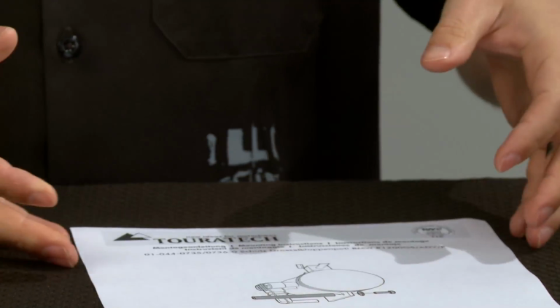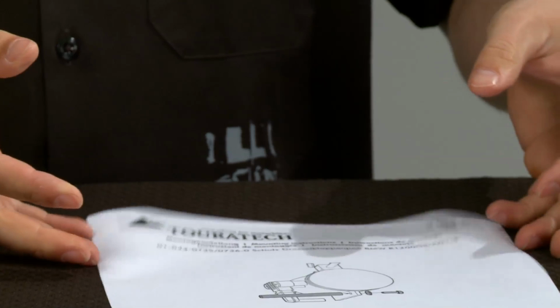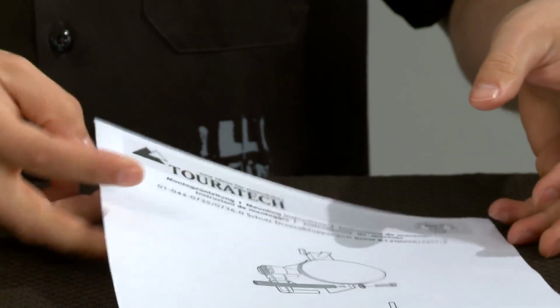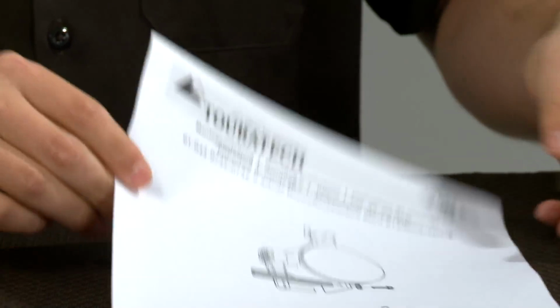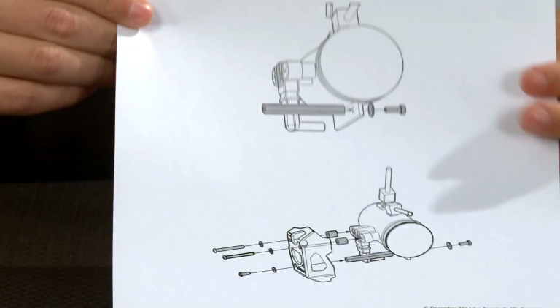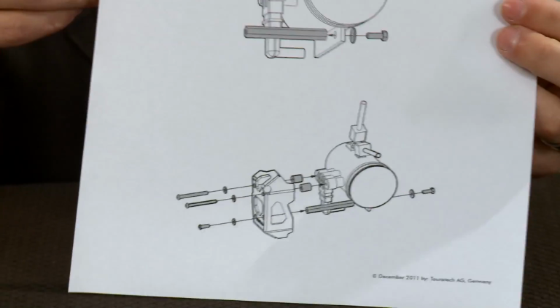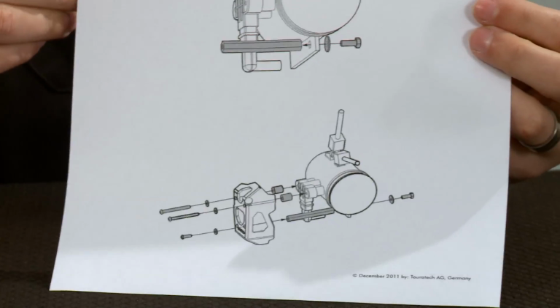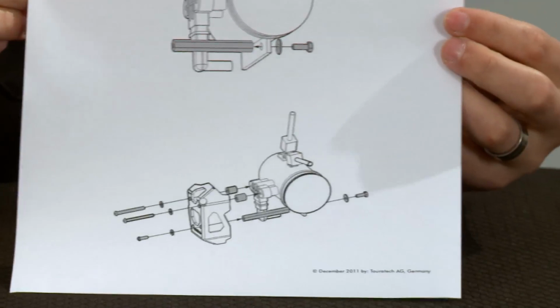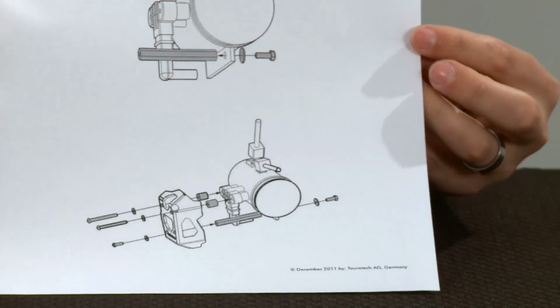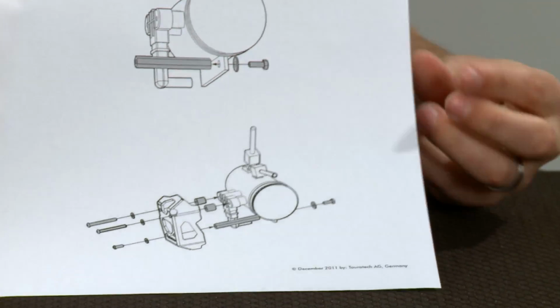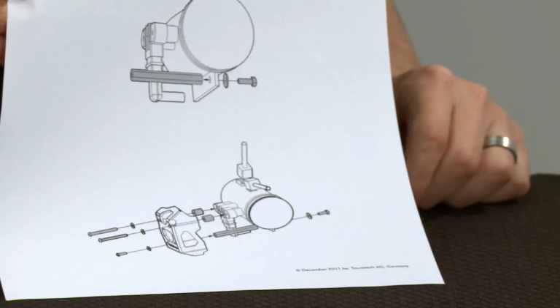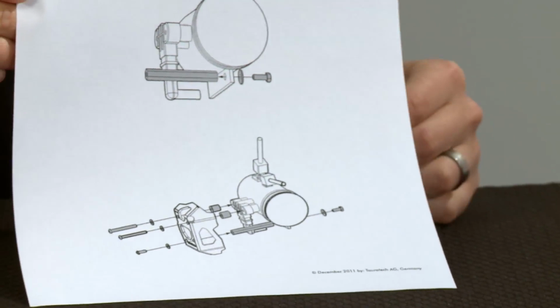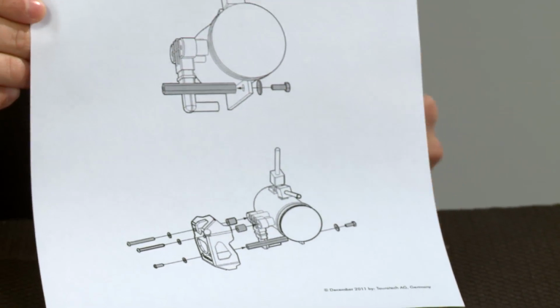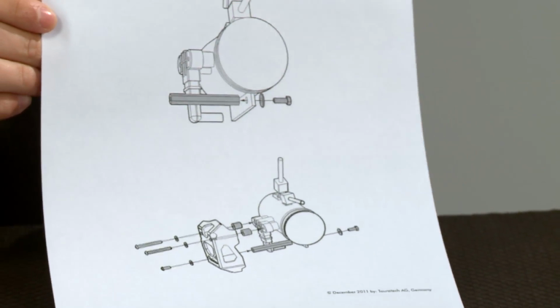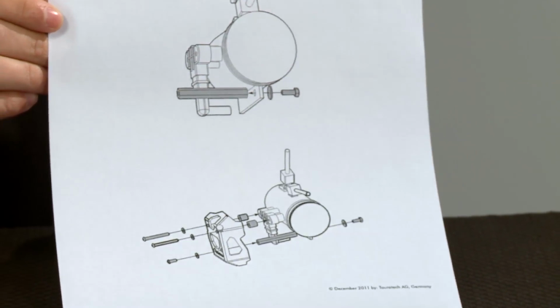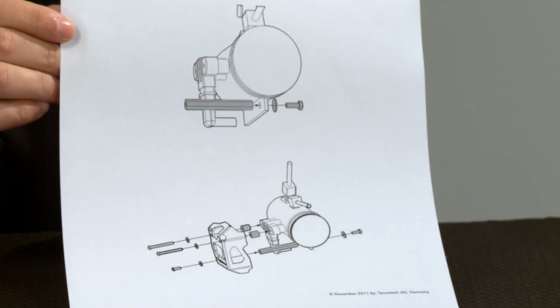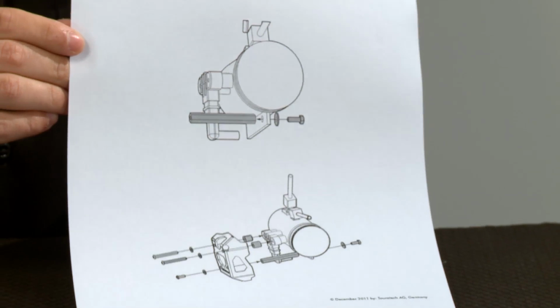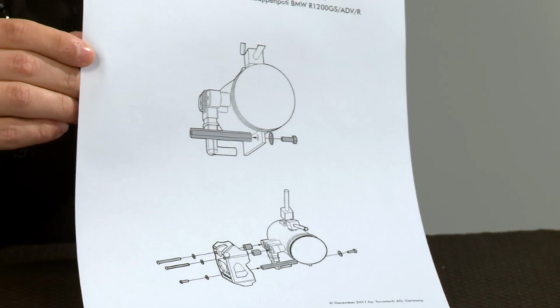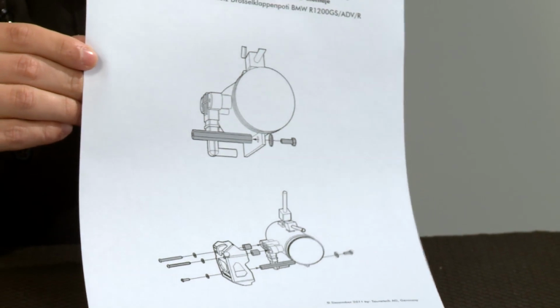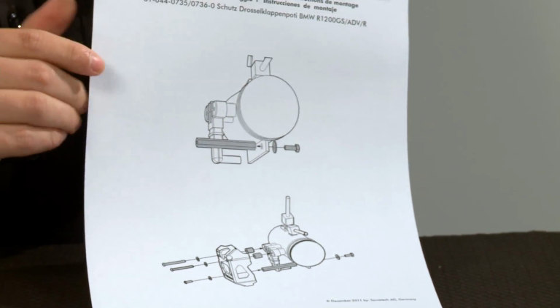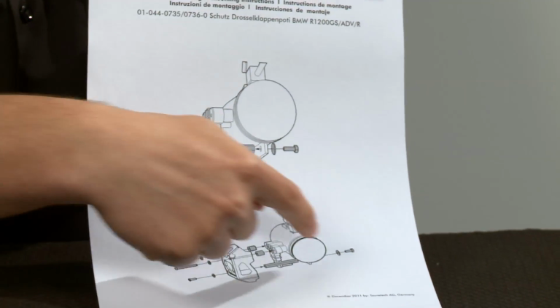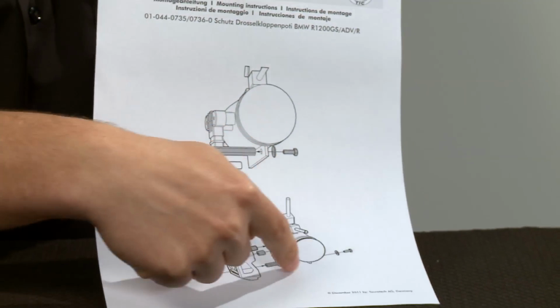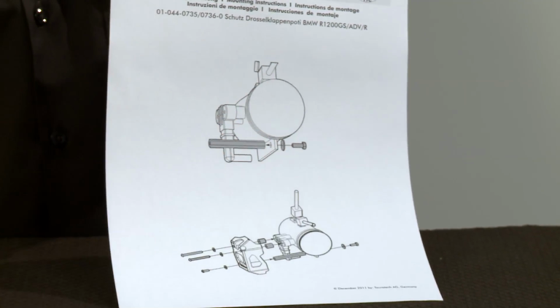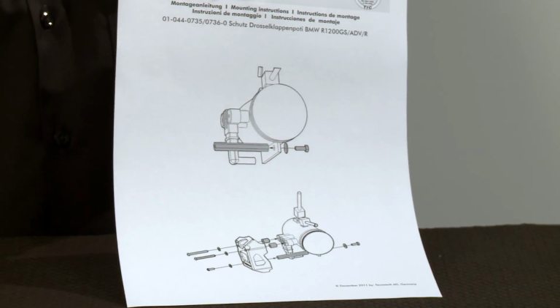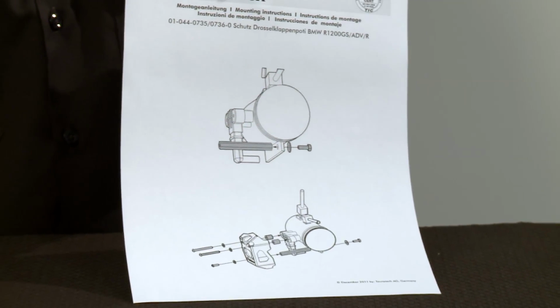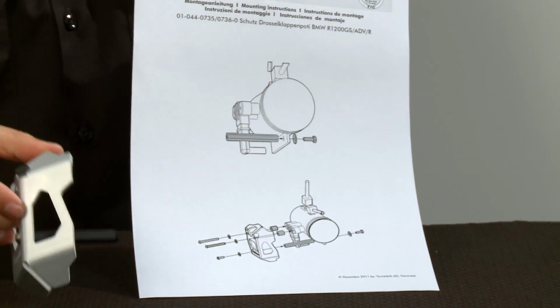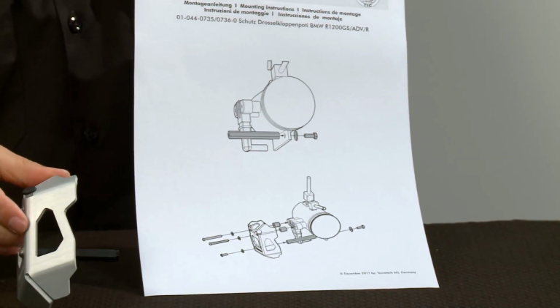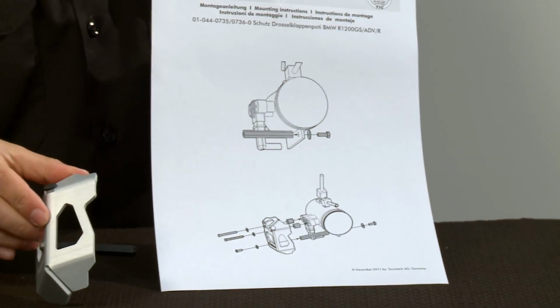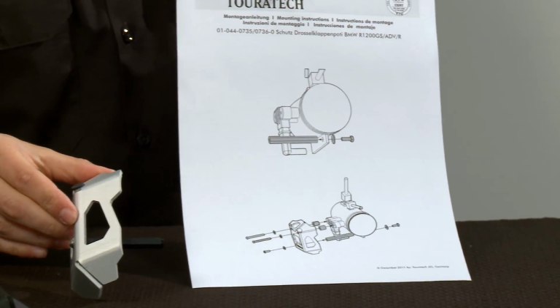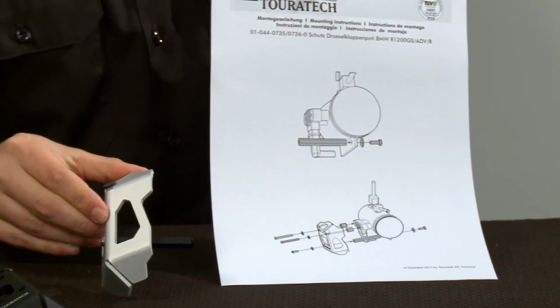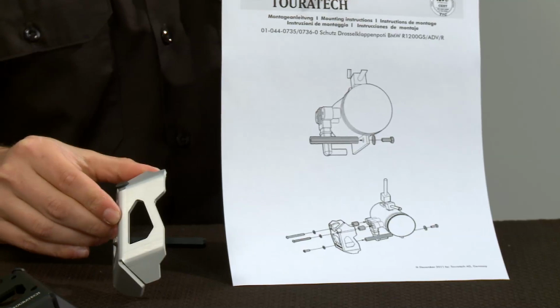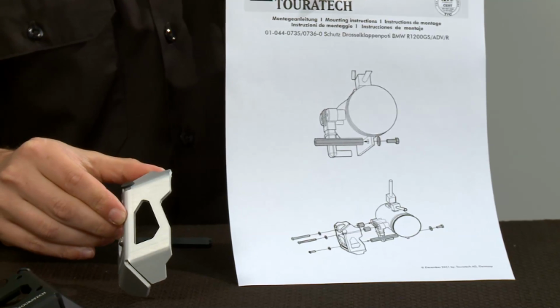The instructions that come with this part are great — a real clear example of how easy this part is to install. Three screws go in the front side, one screw goes in the back side of that threaded plastic mount, and you're good to go.